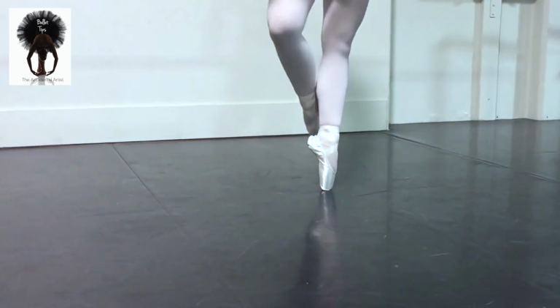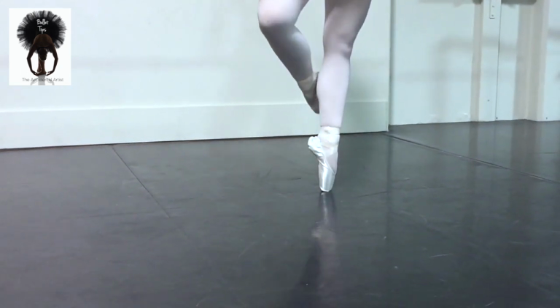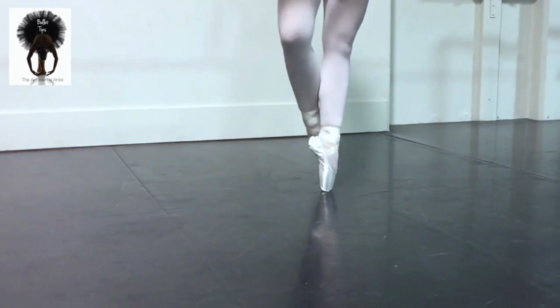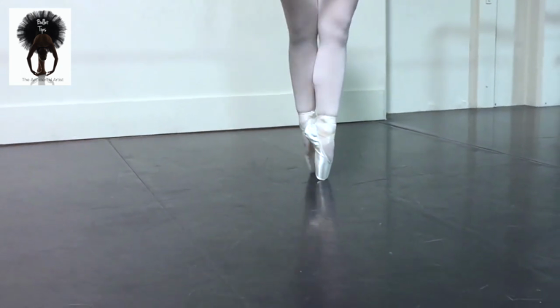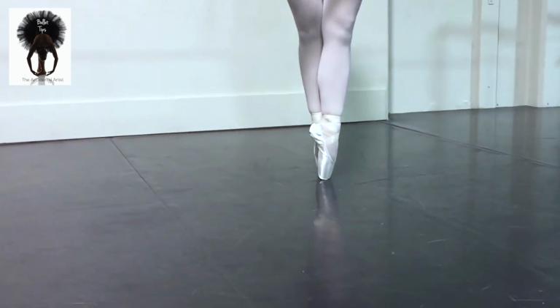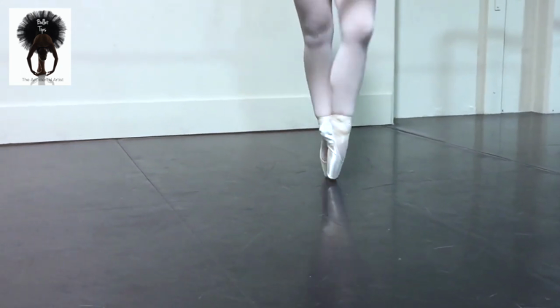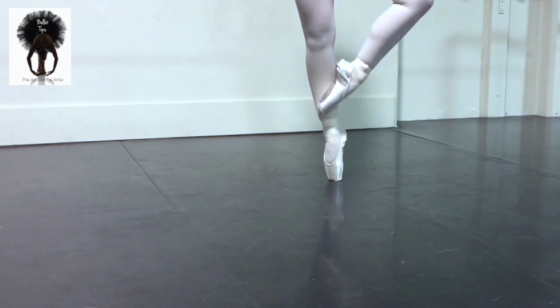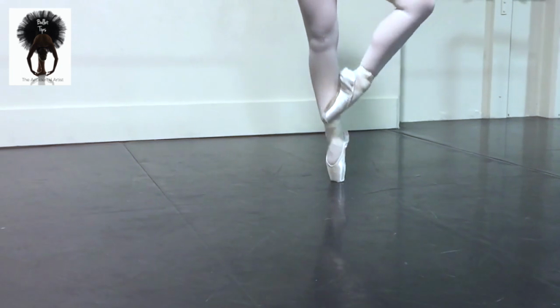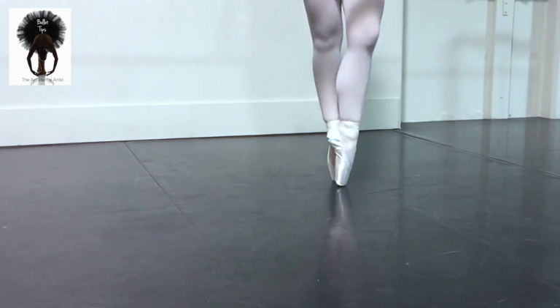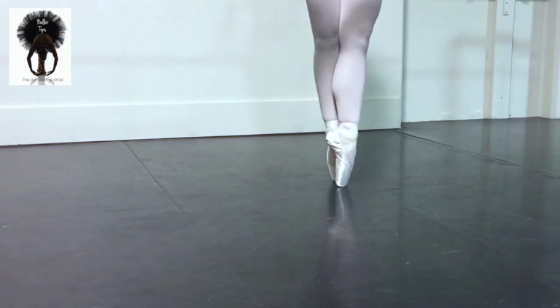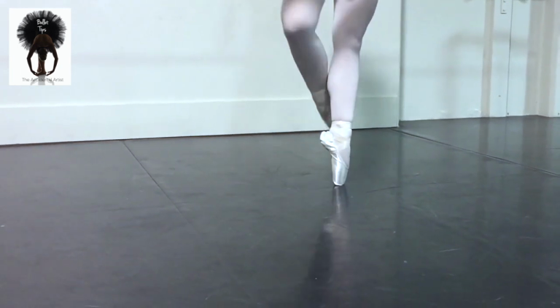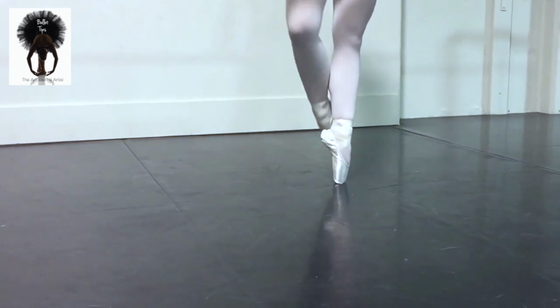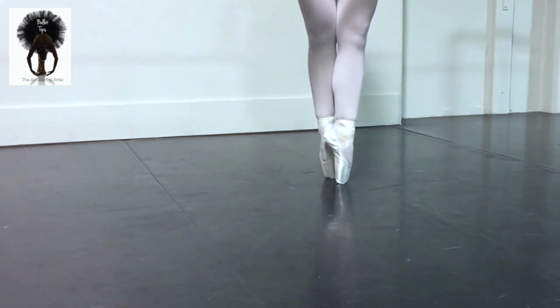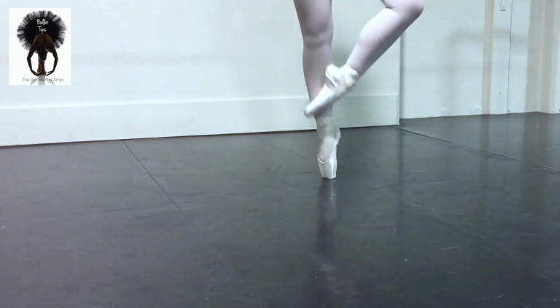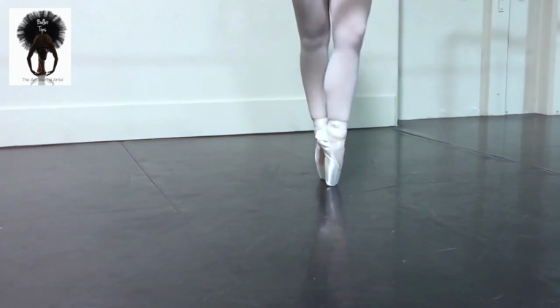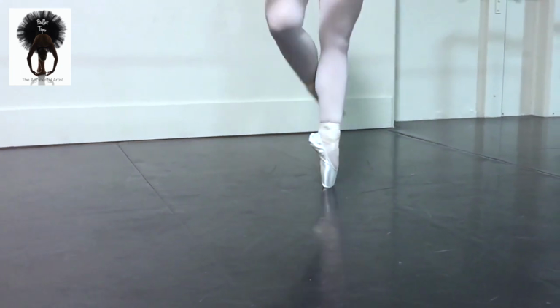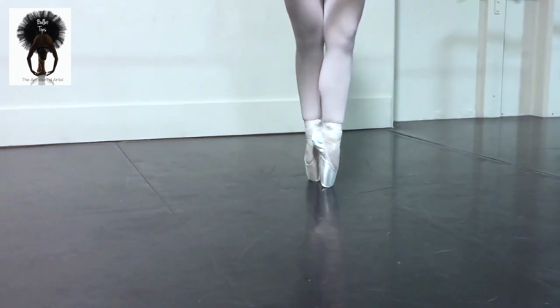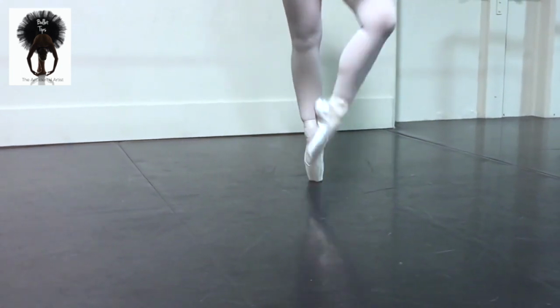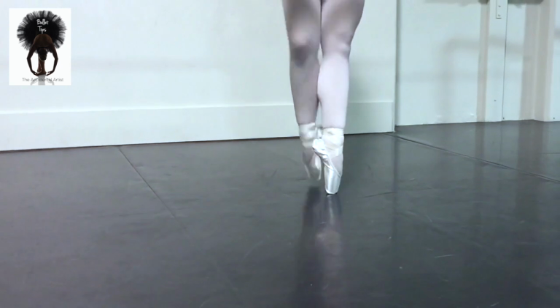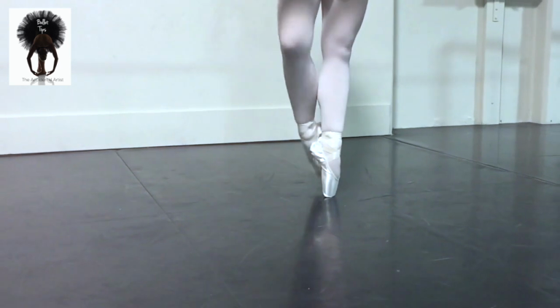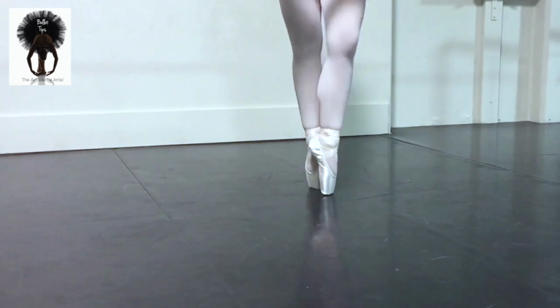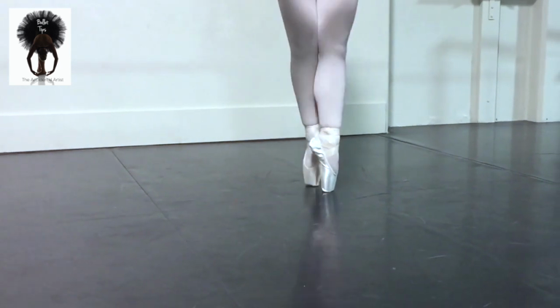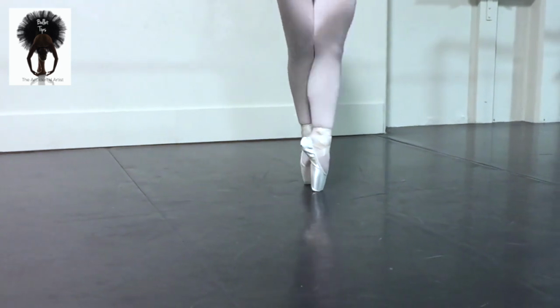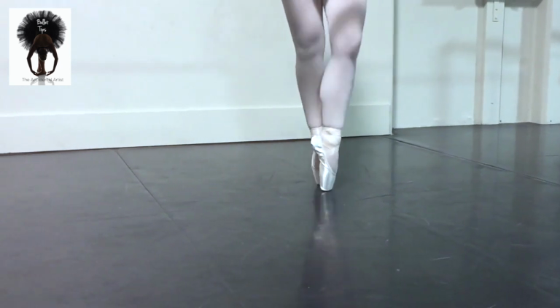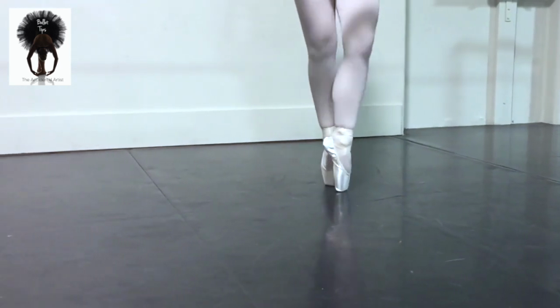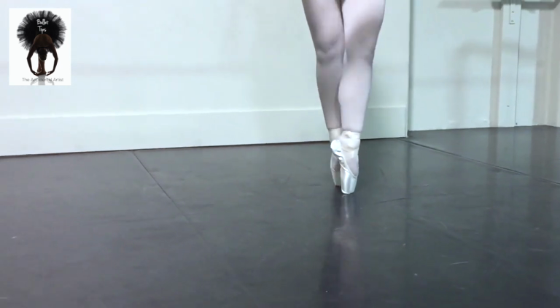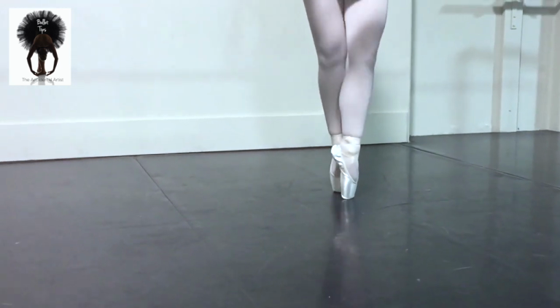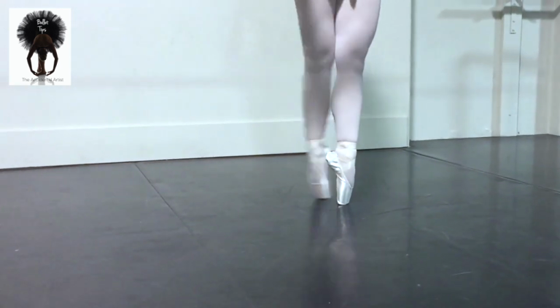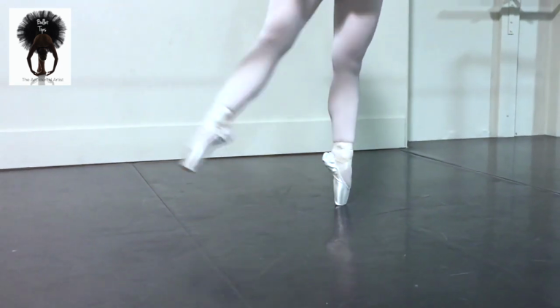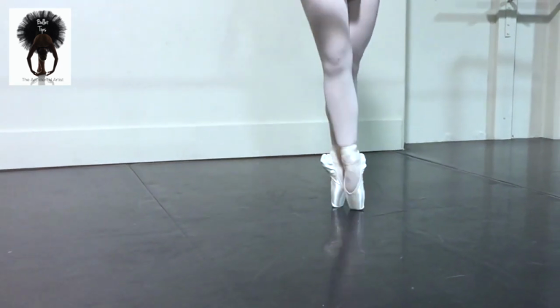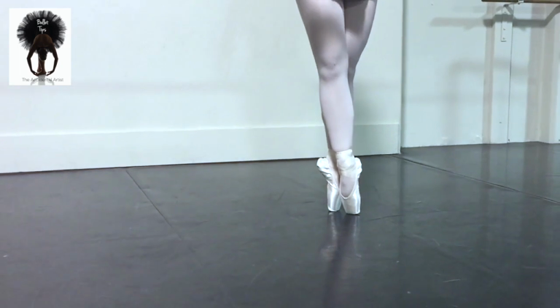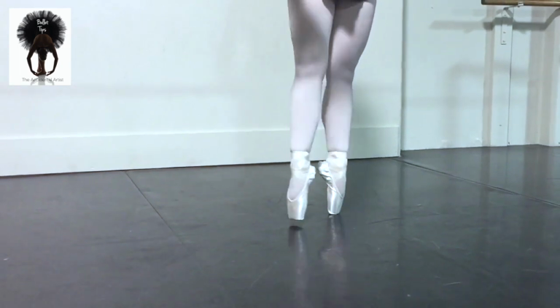Notice how she crosses very nicely each time — we don't want to ever have an open fifth. And up, up, up, up. Smooth — lots of through the knees, the whole leg on a beret. And release.